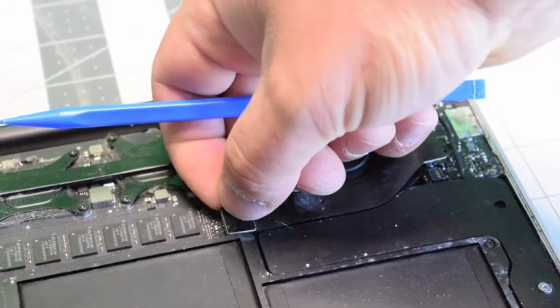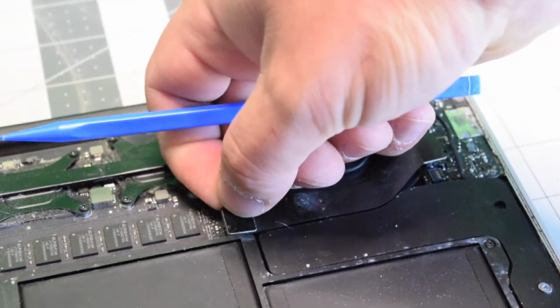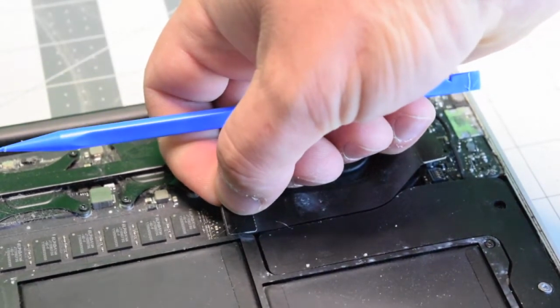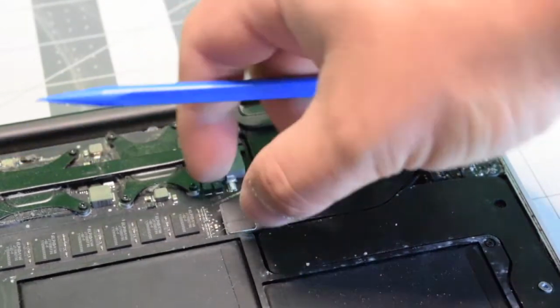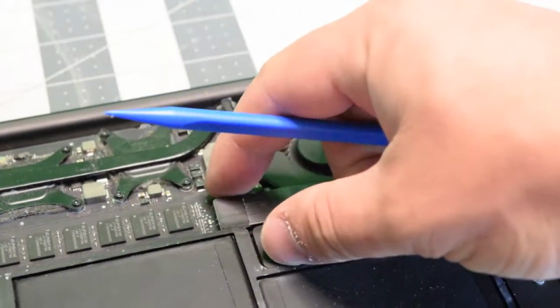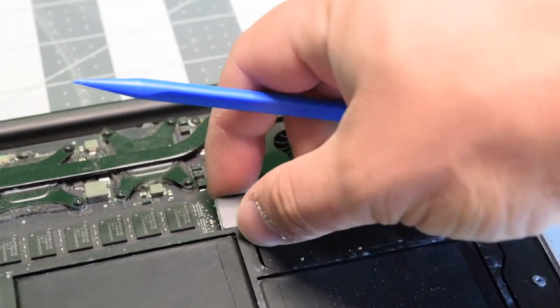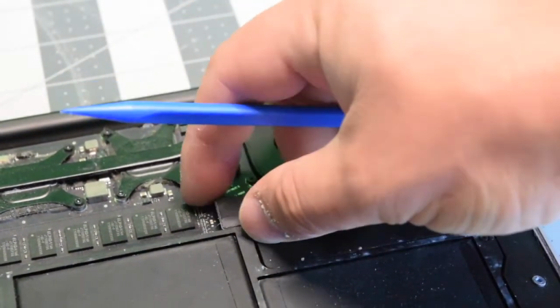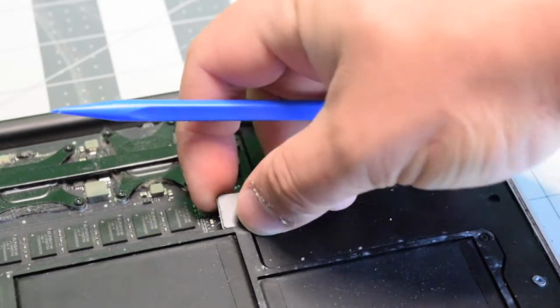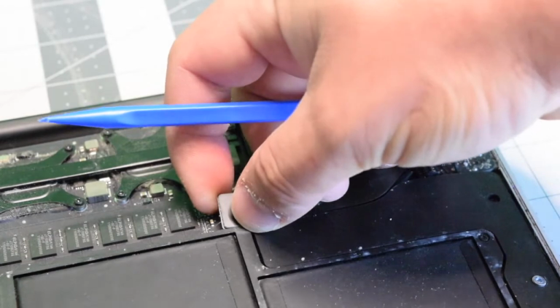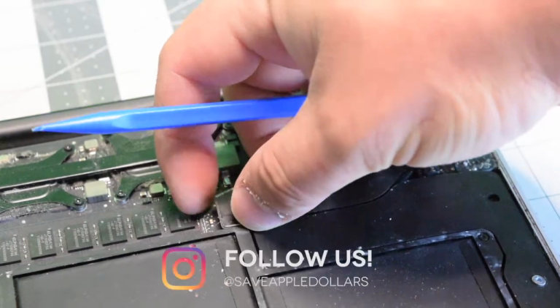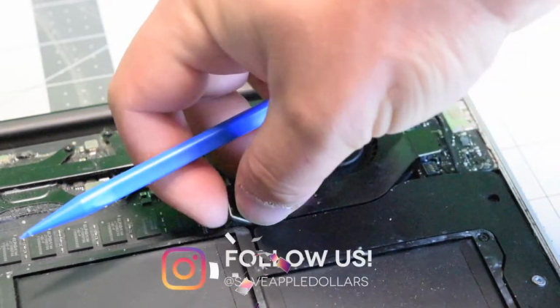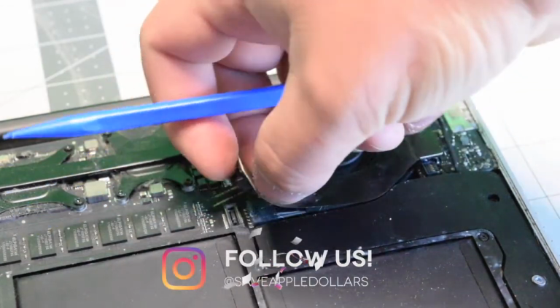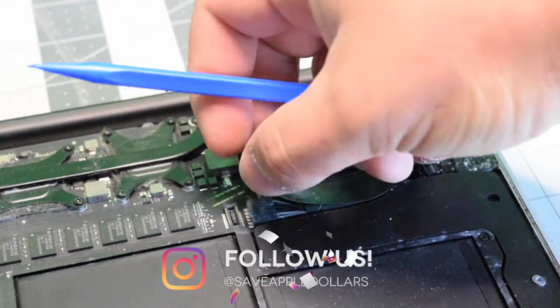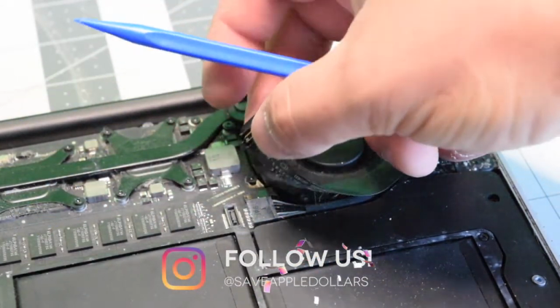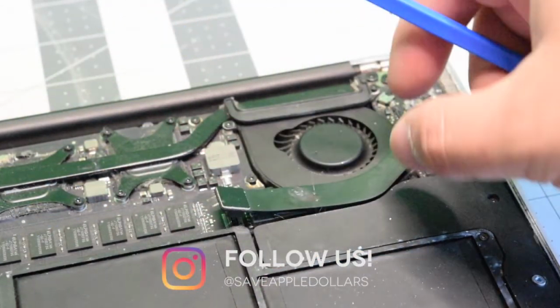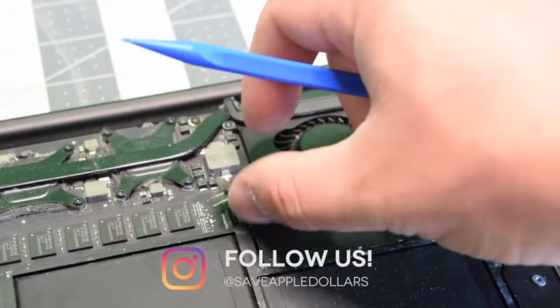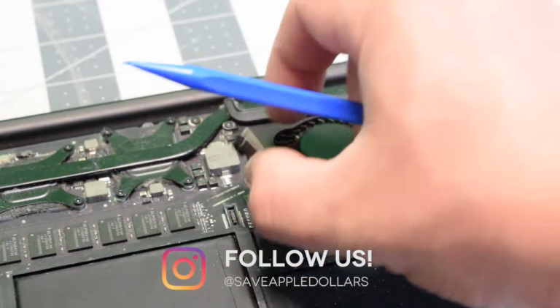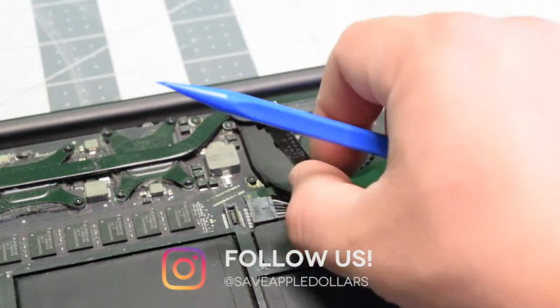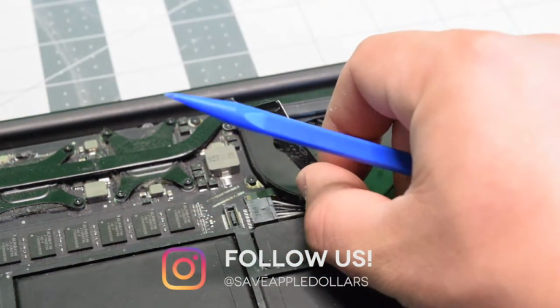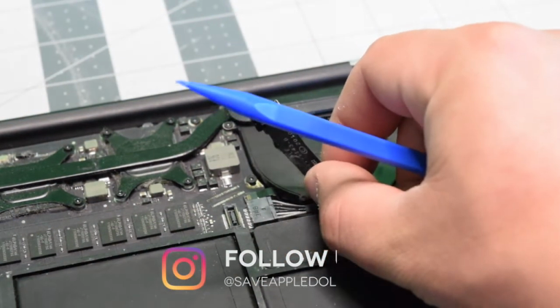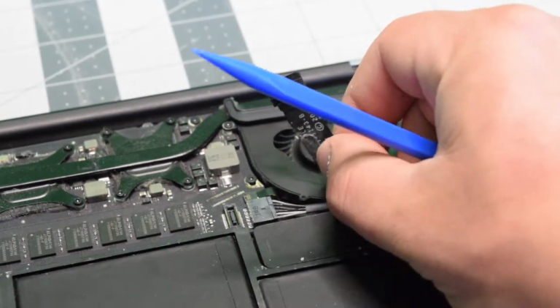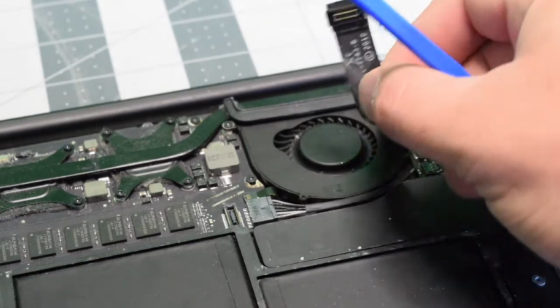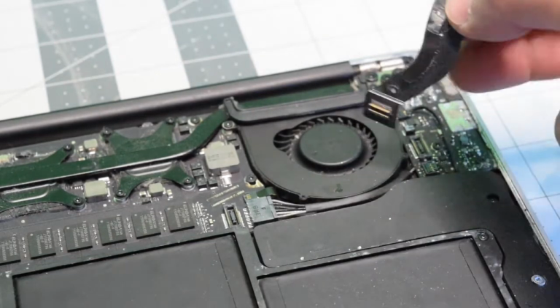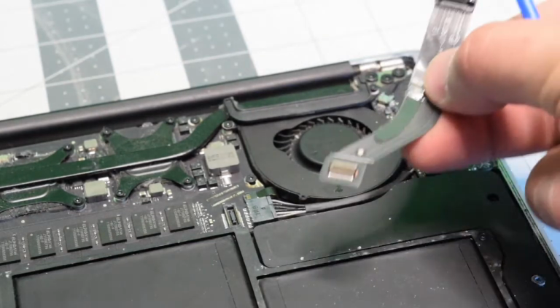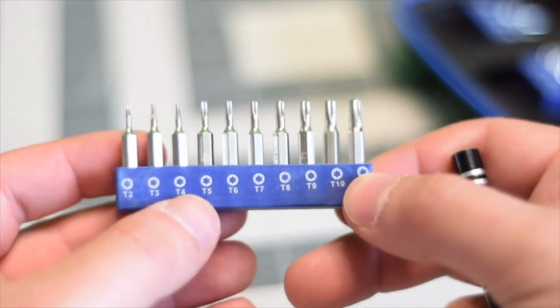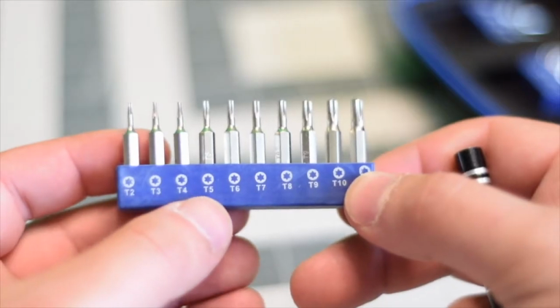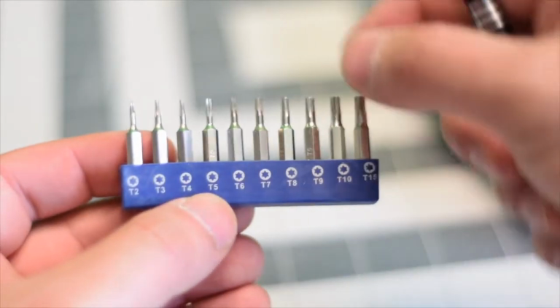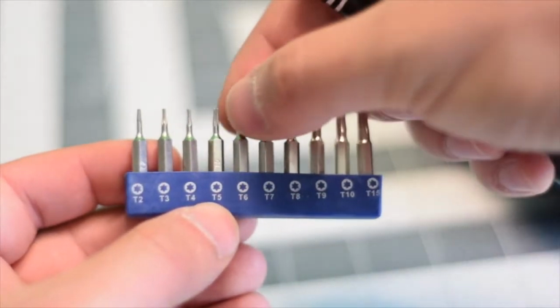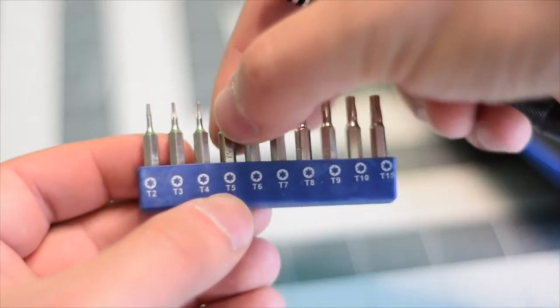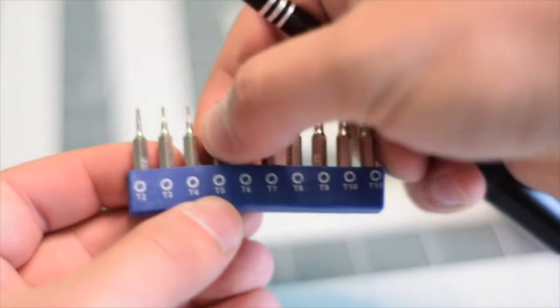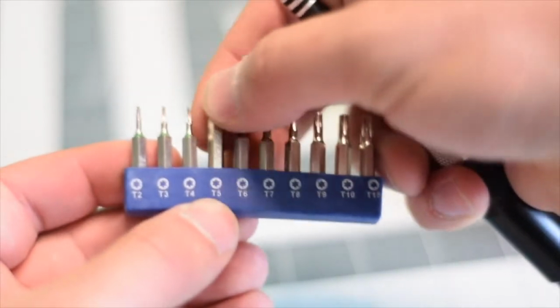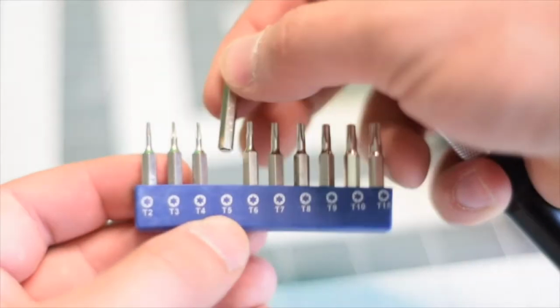You can disconnect it by gently lifting up on the socket and then just peeling the cable back. We're going to need a T5 screwdriver bit.